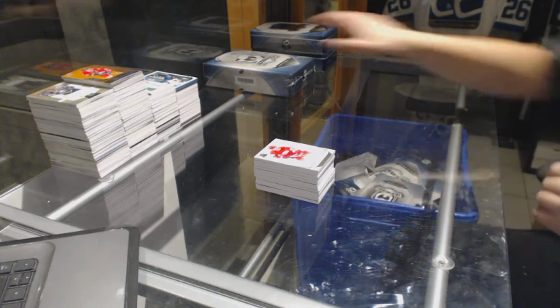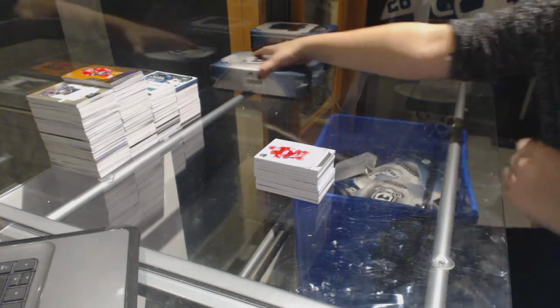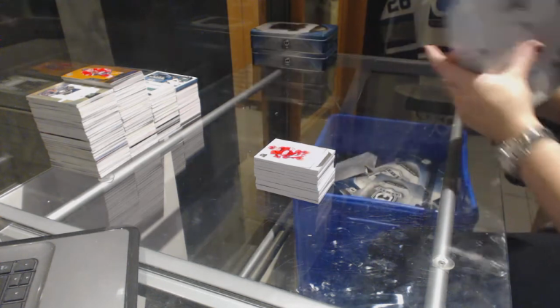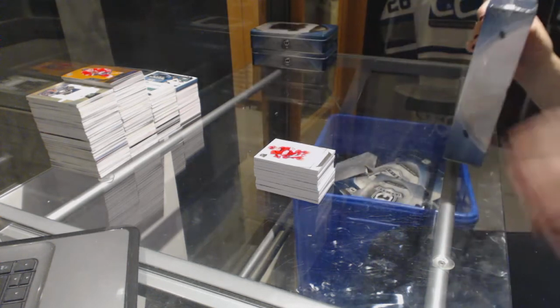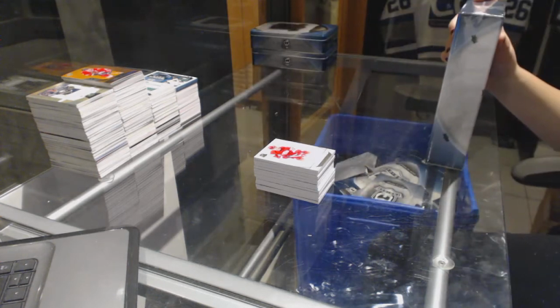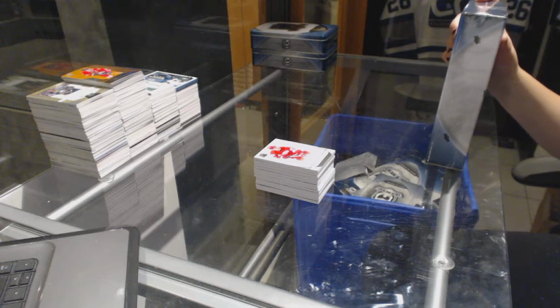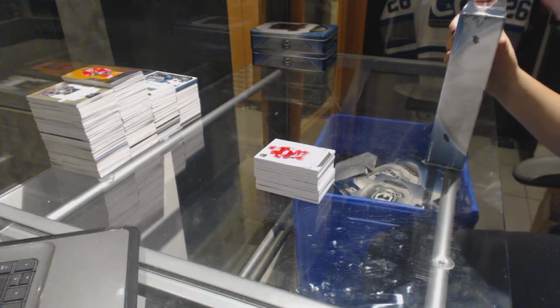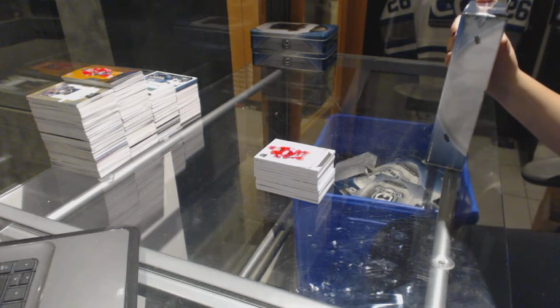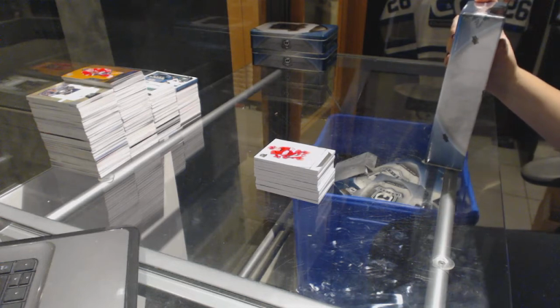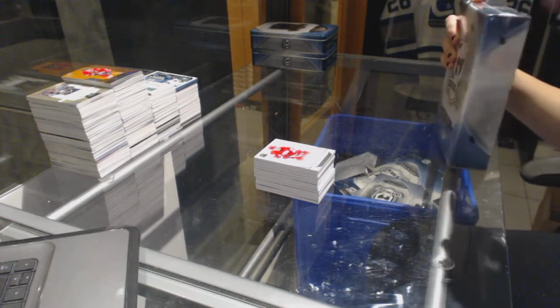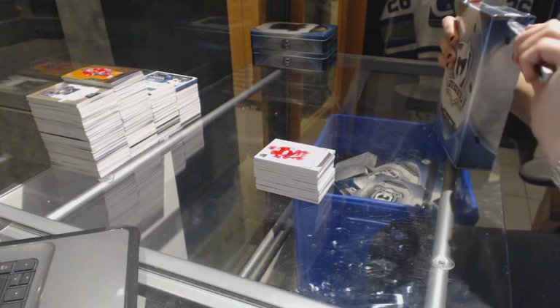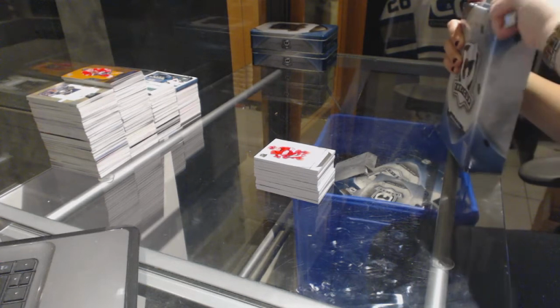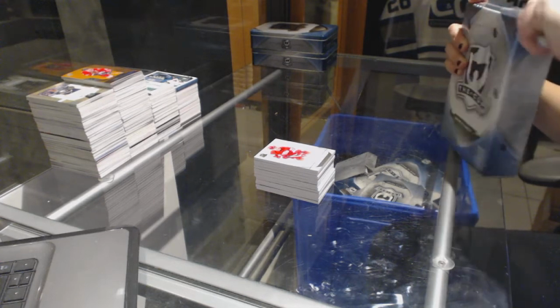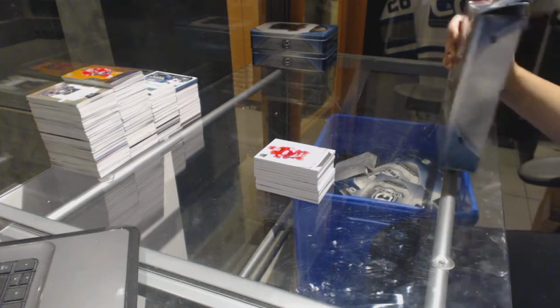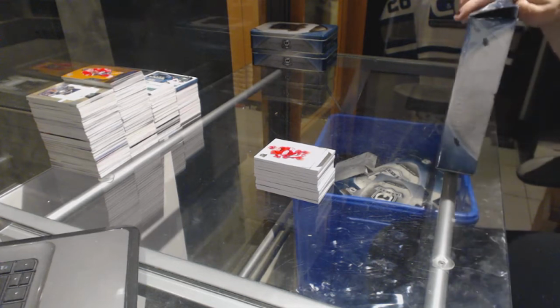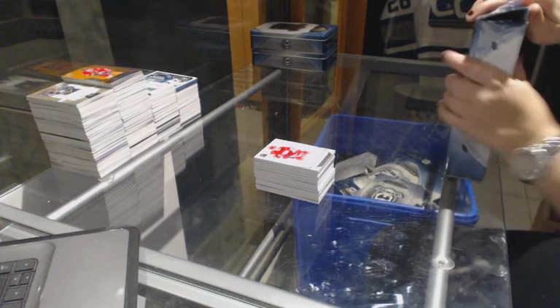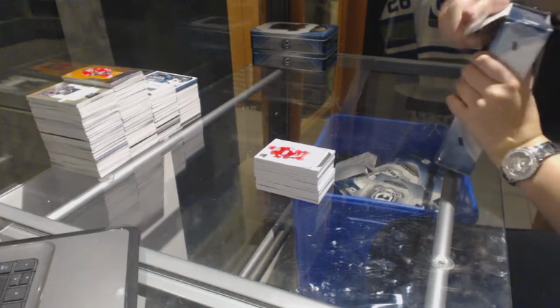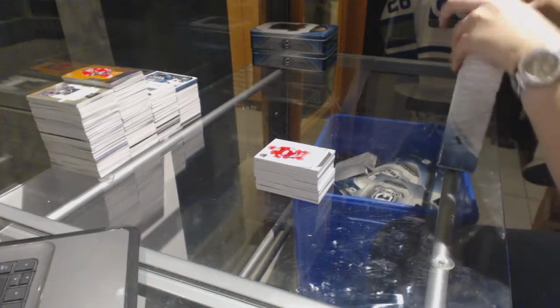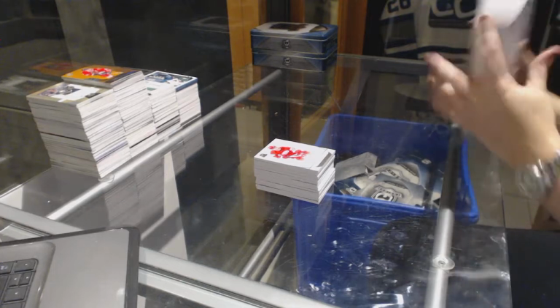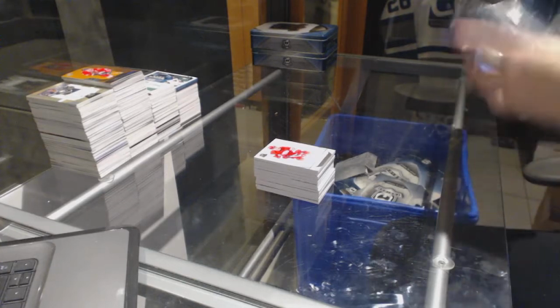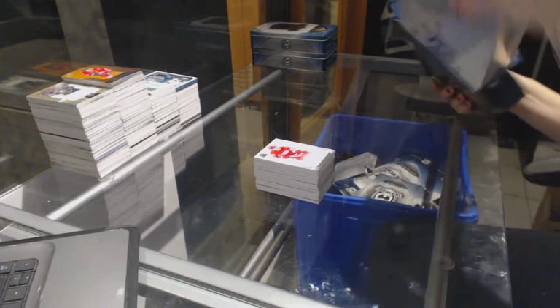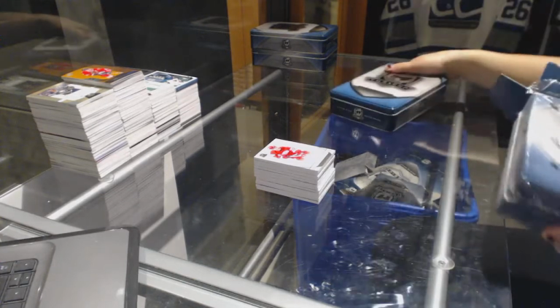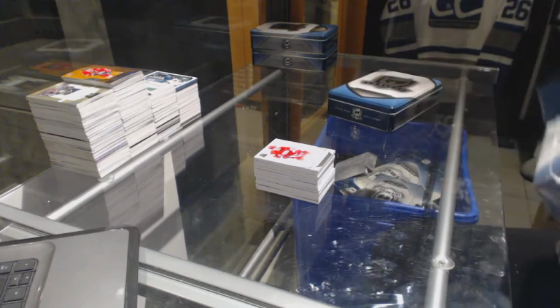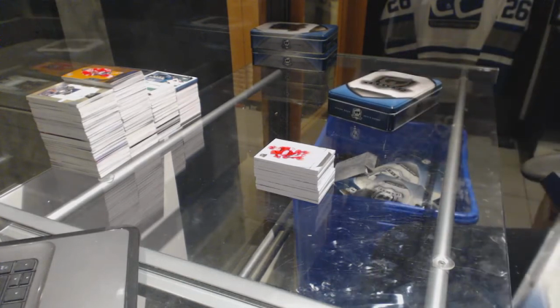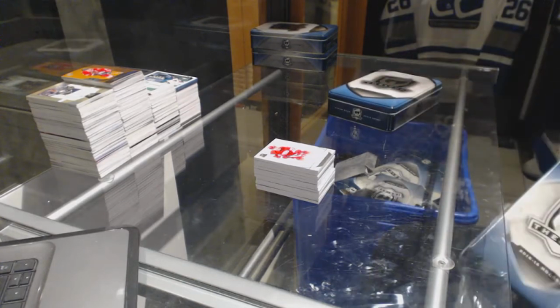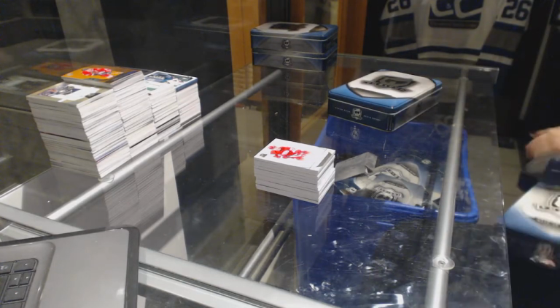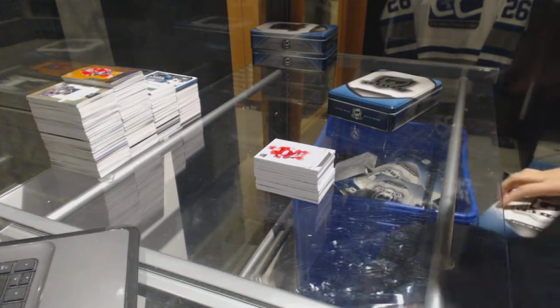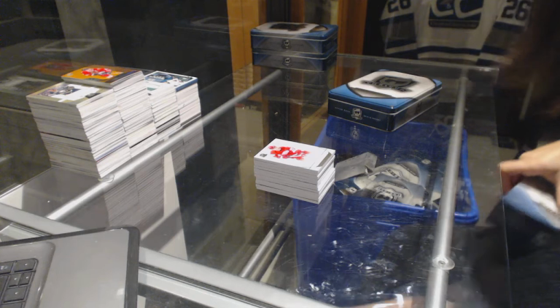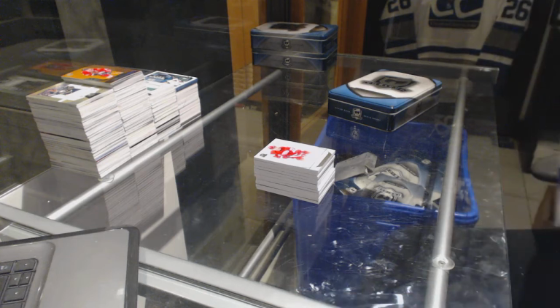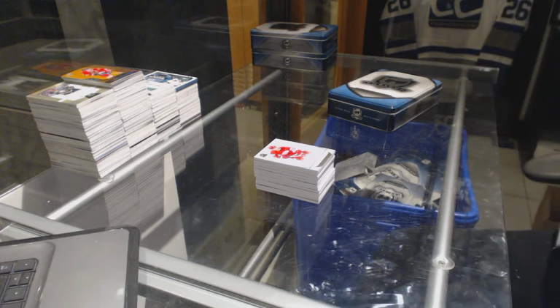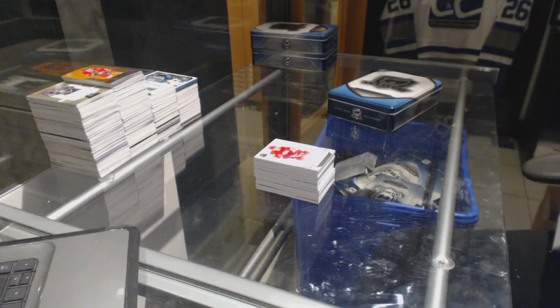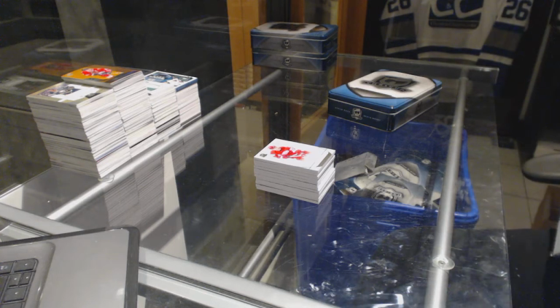Alright, big finish with this last box. I'm open. Okay, let's go.